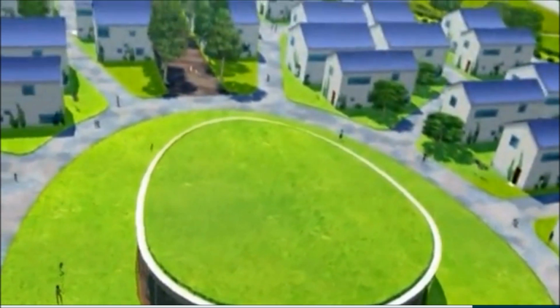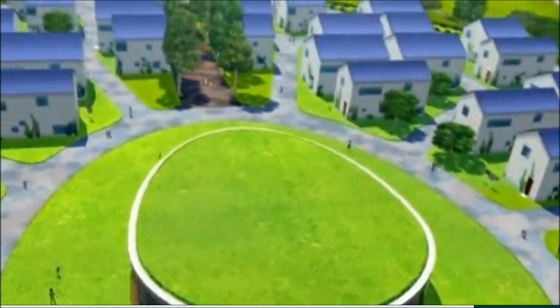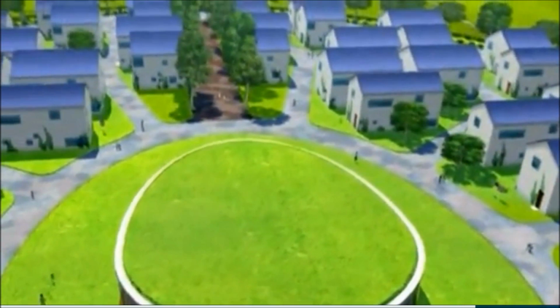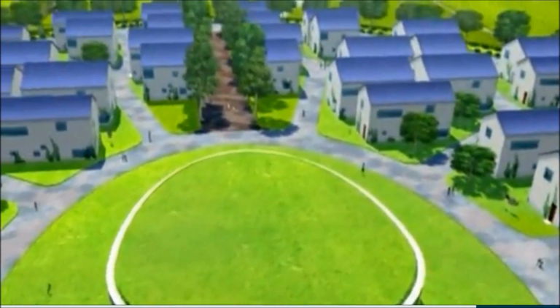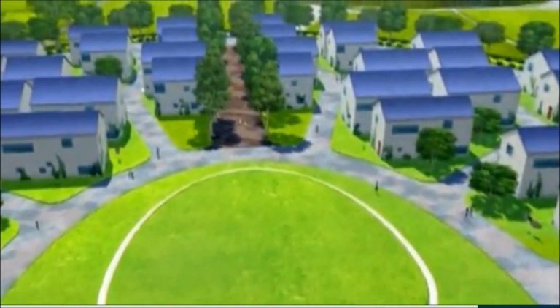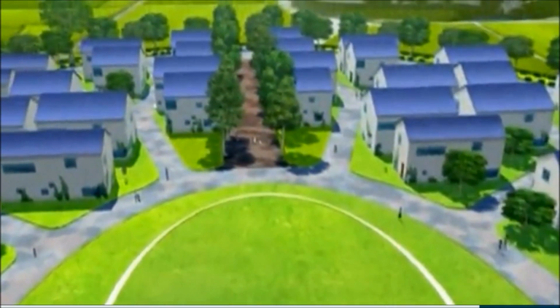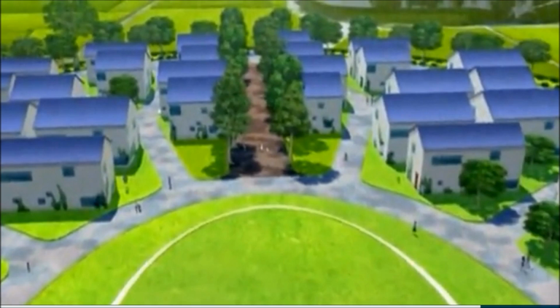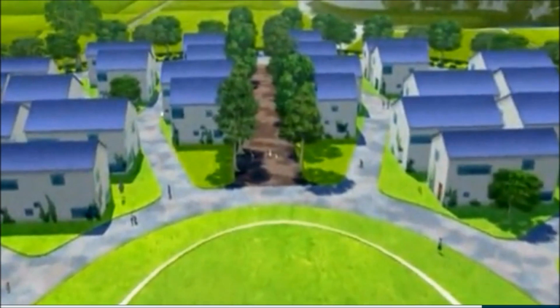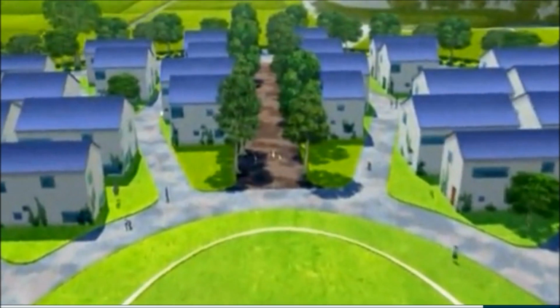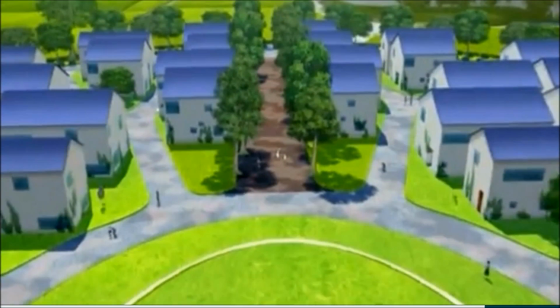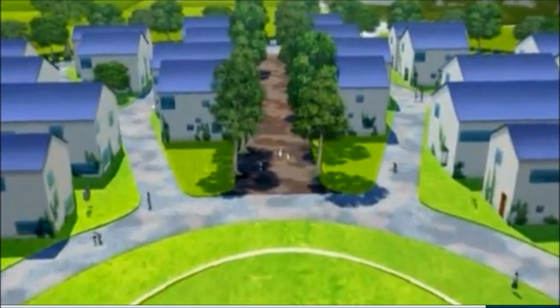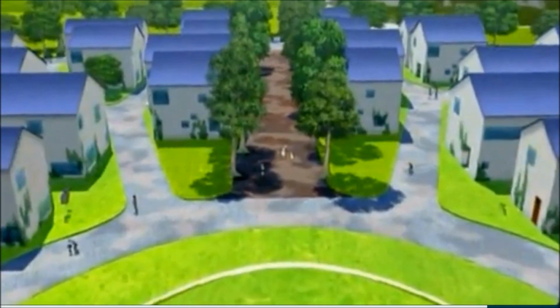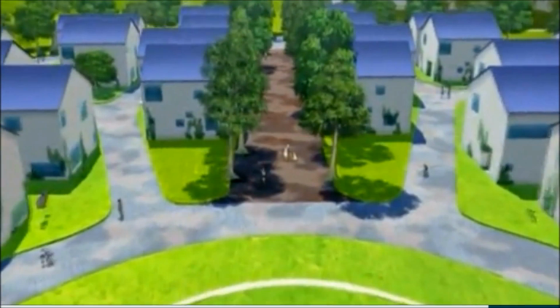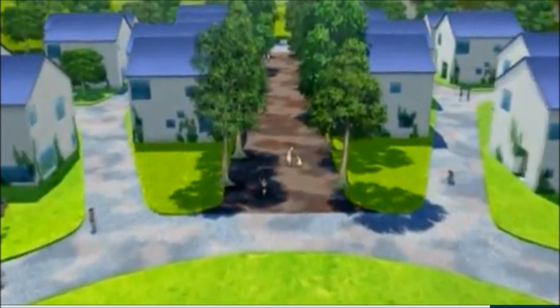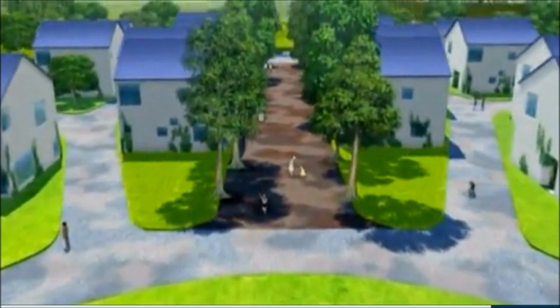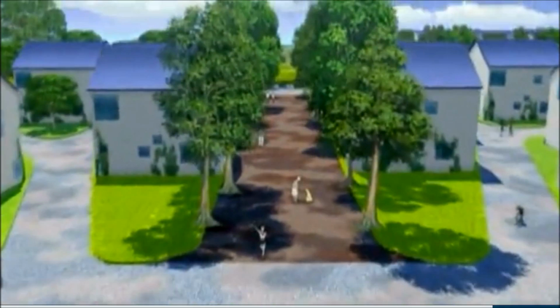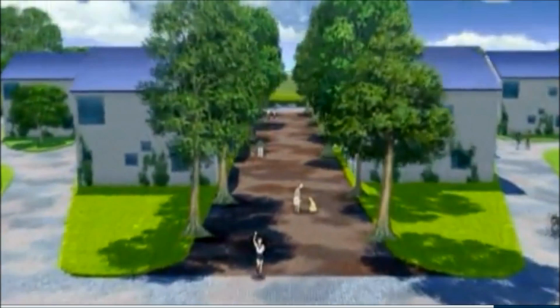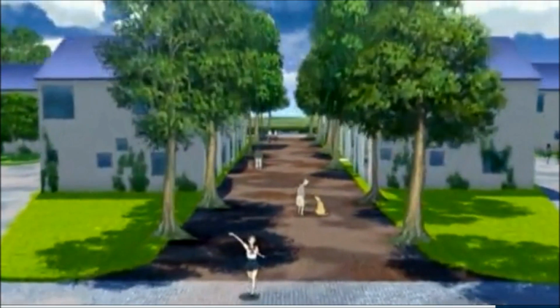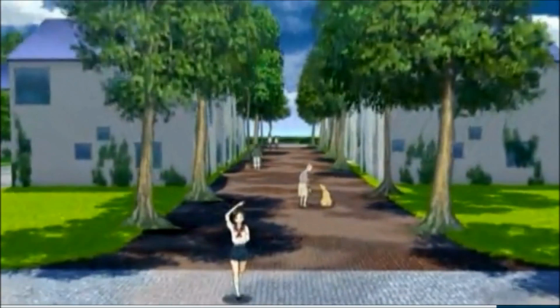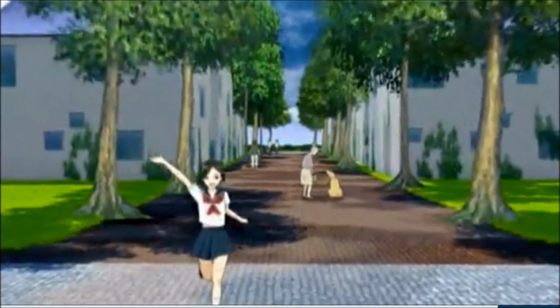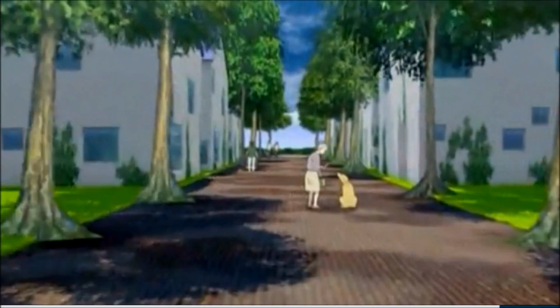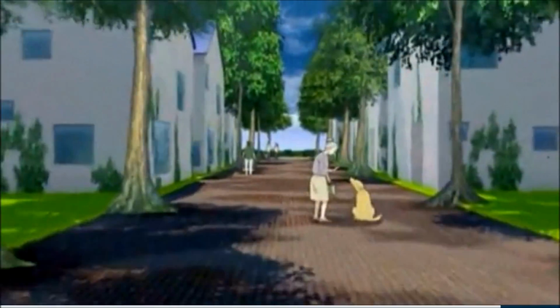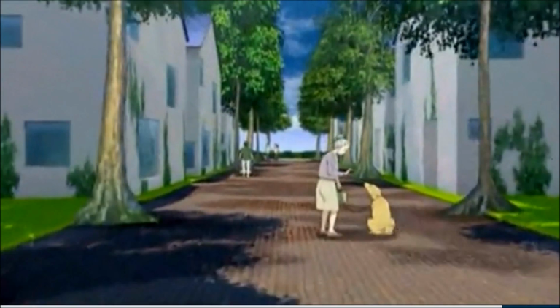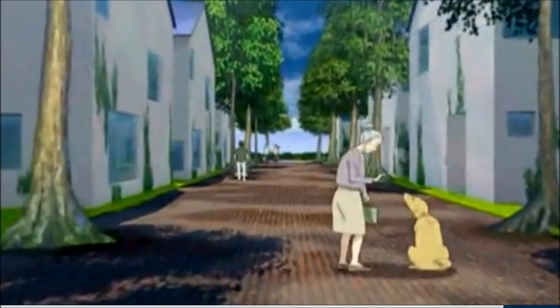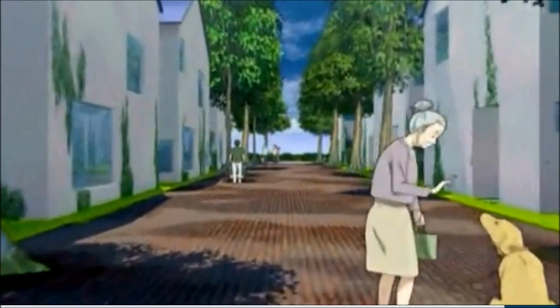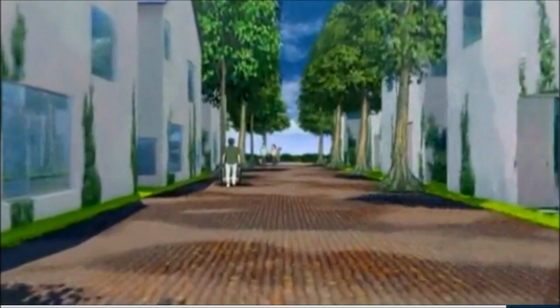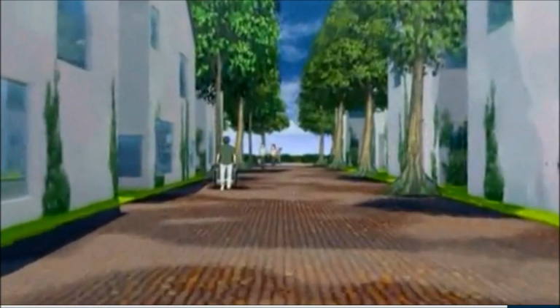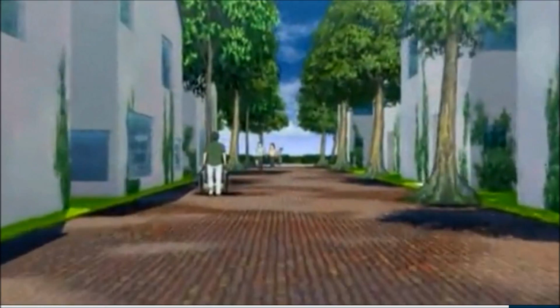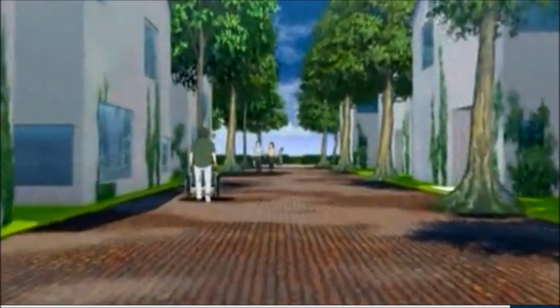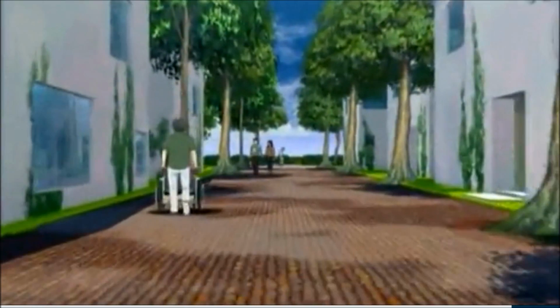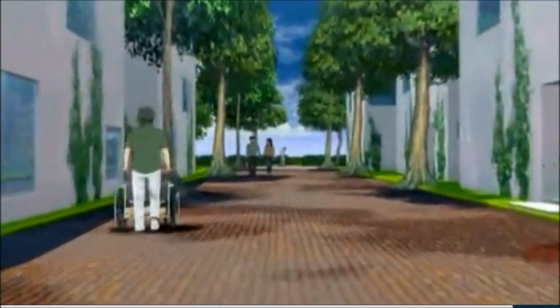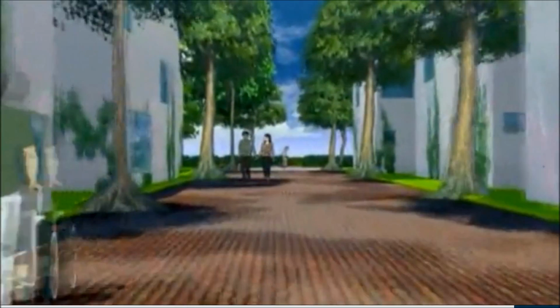Each Sky Village would take about three years to build and last for 200 years — a viable and watertight alternative, says Sako, for communities that want to stay where they are.